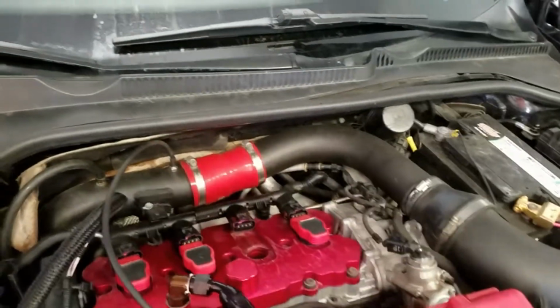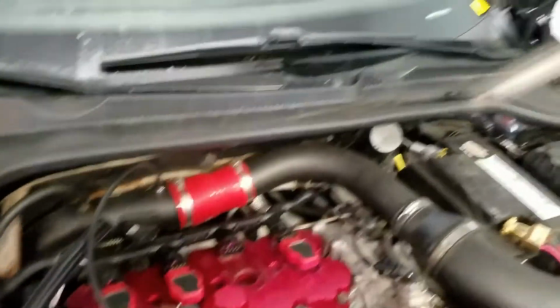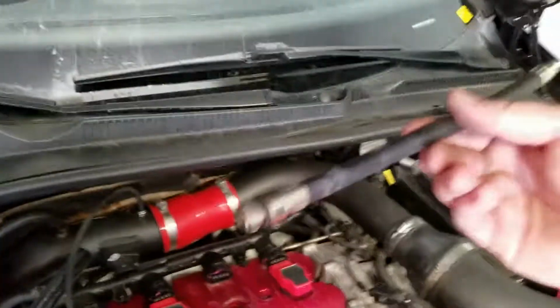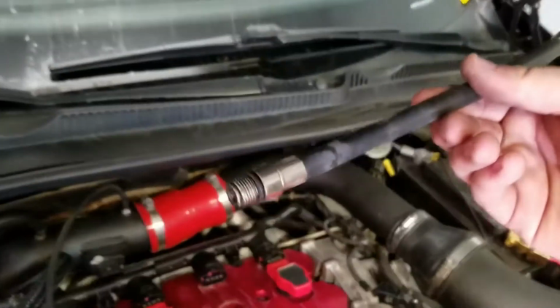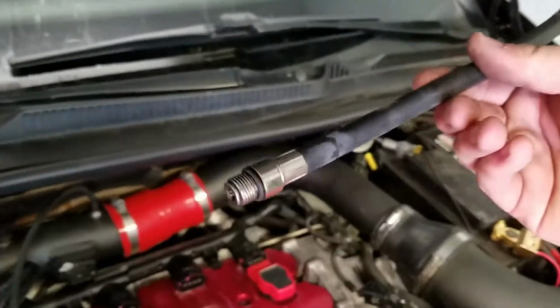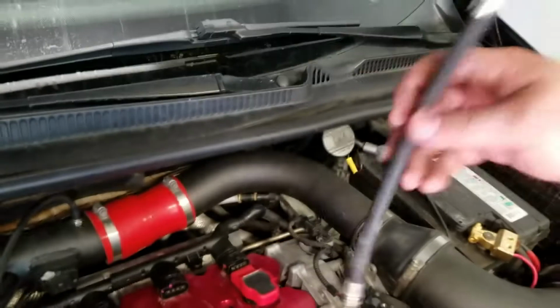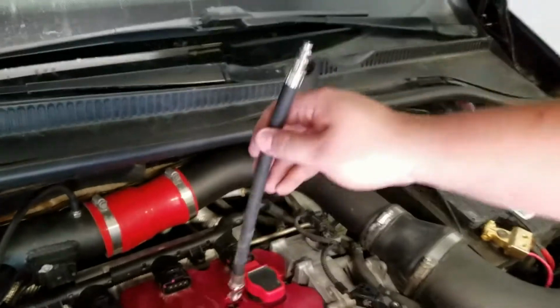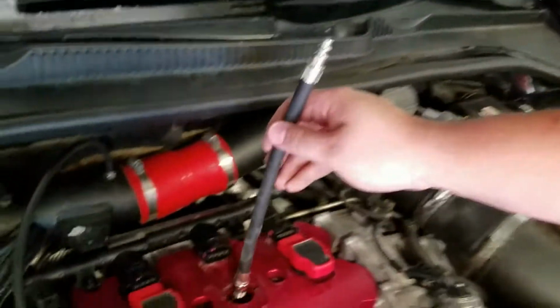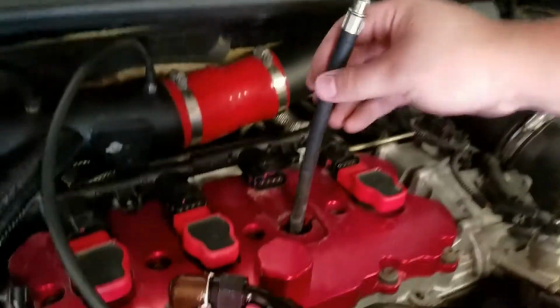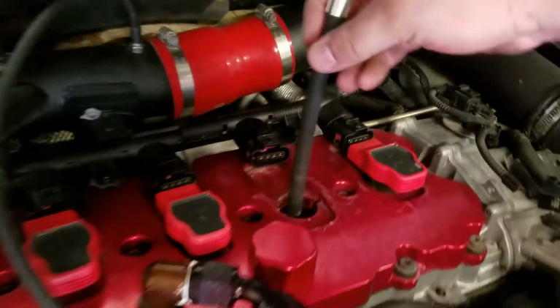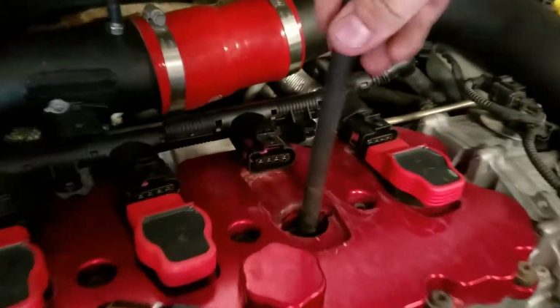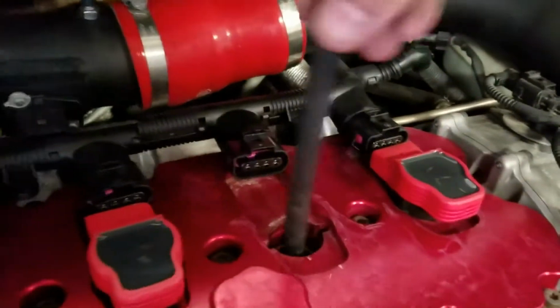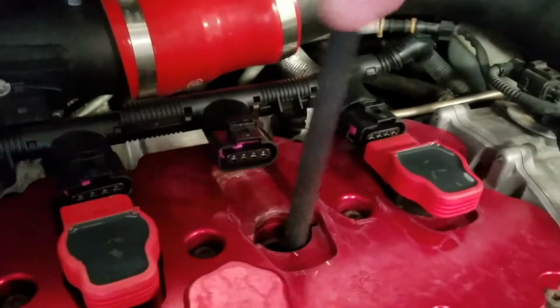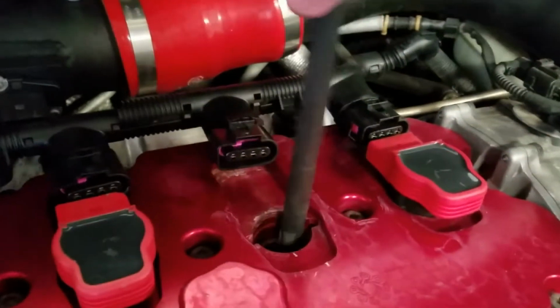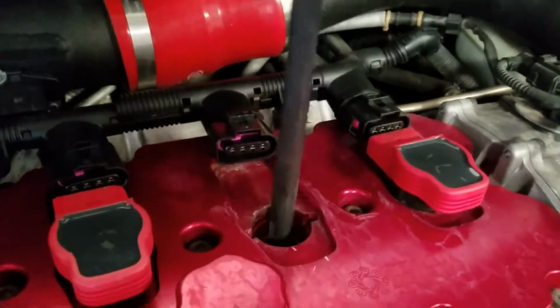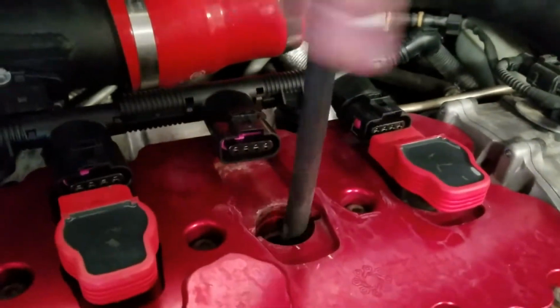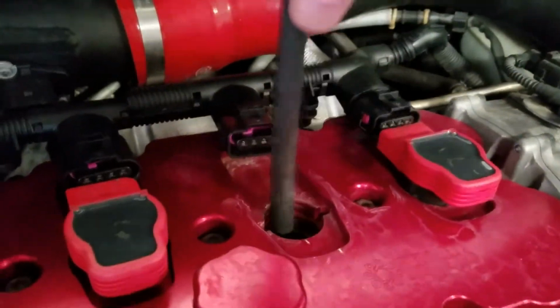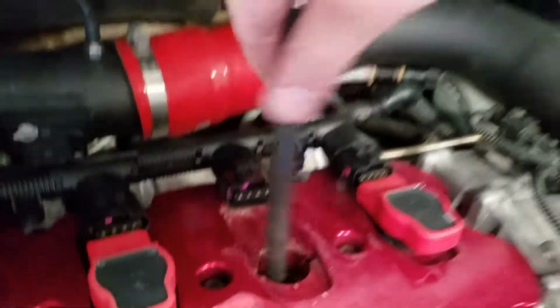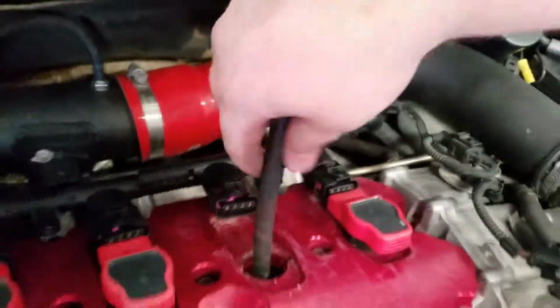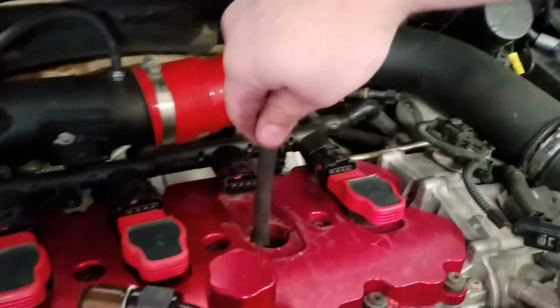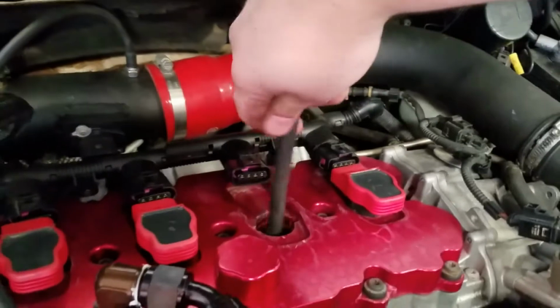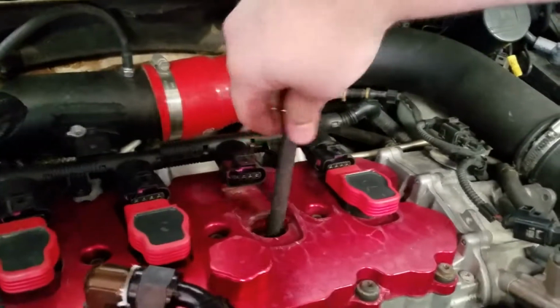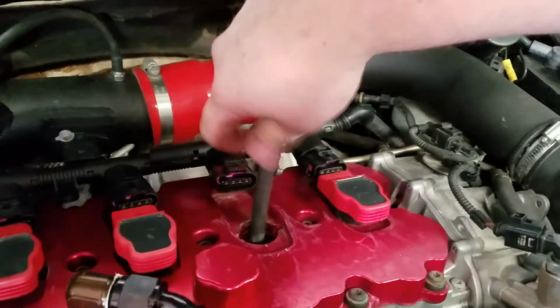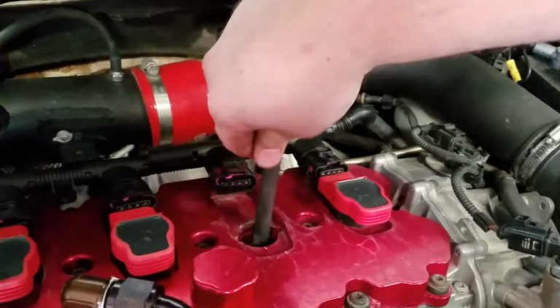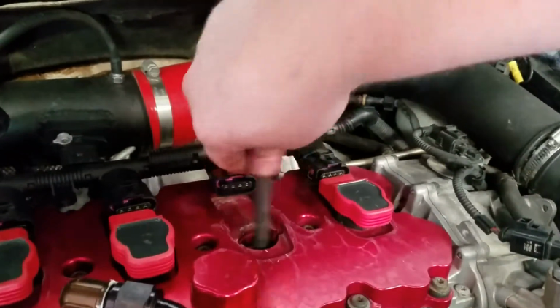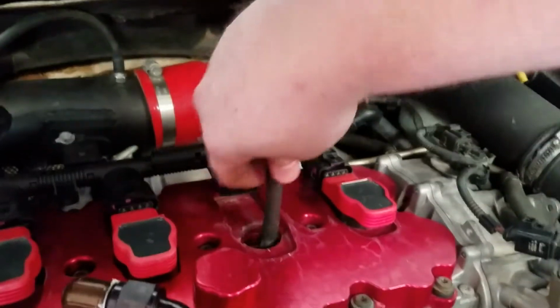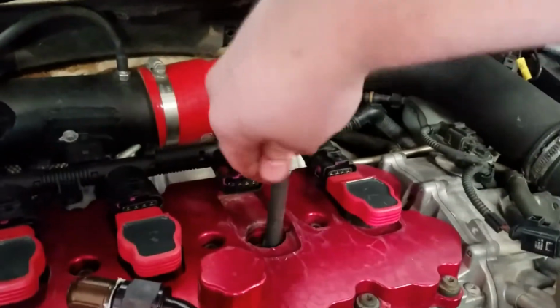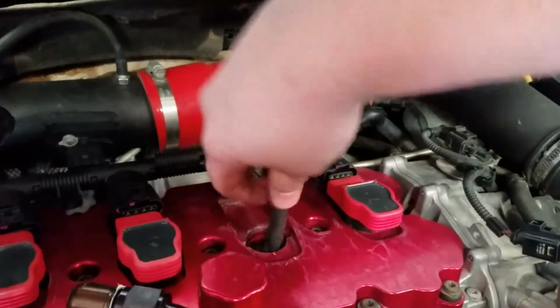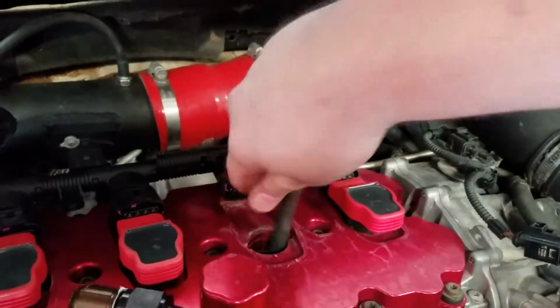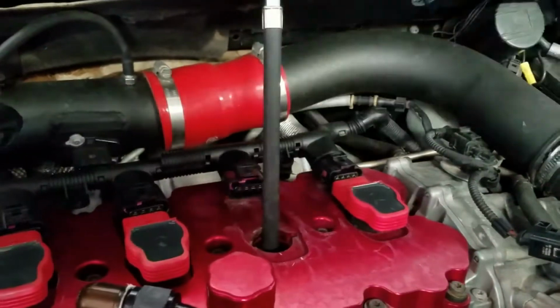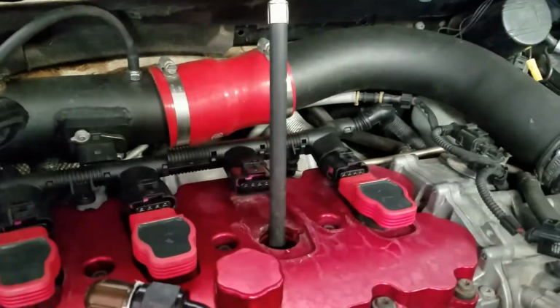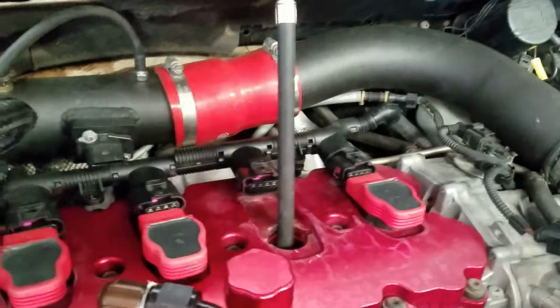You're just going to take the hose with the threaded end, stick it down where the spark plug was. You might have to wiggle it around a little bit, figure out where it needs to go to get home.